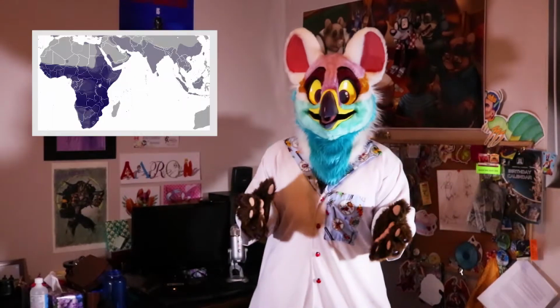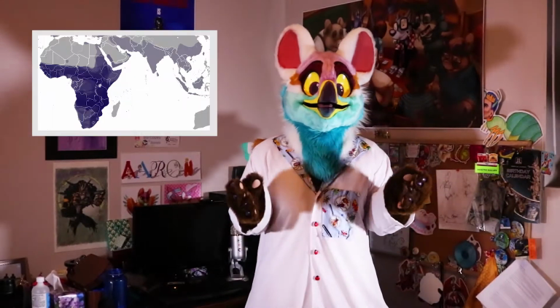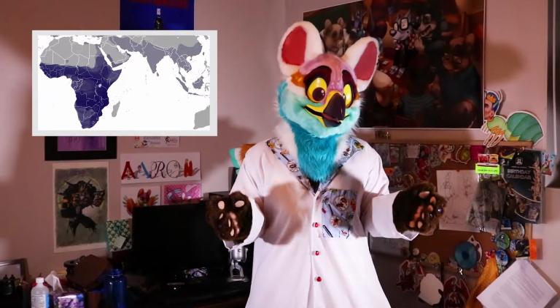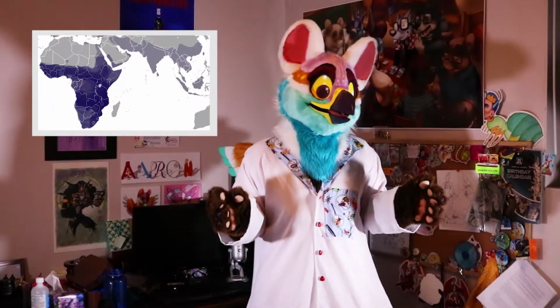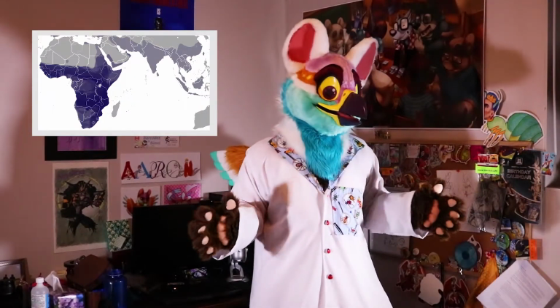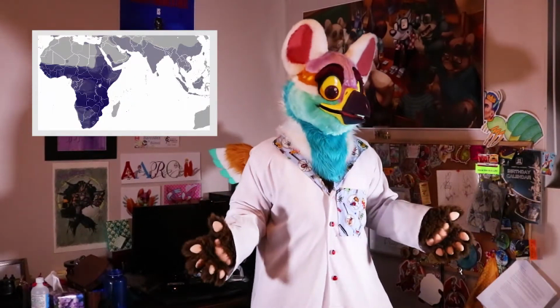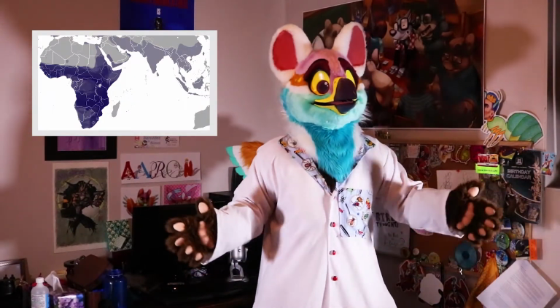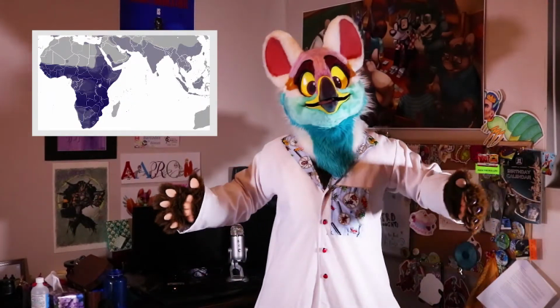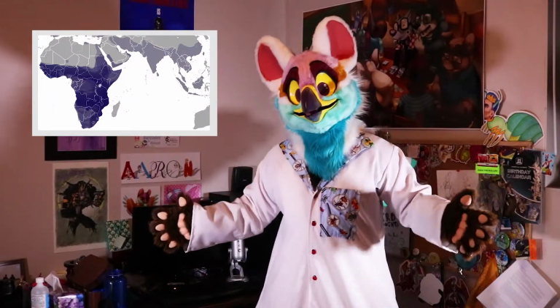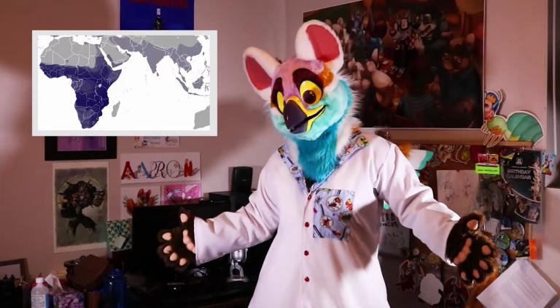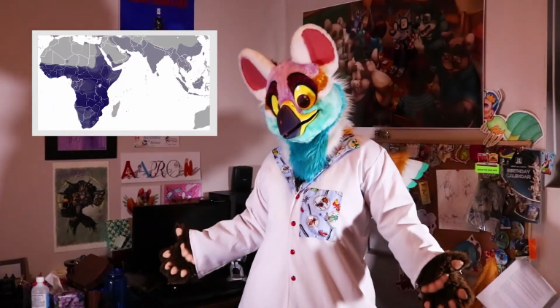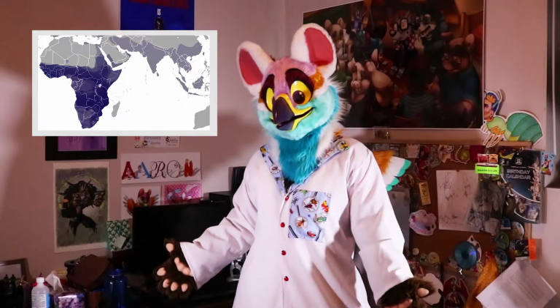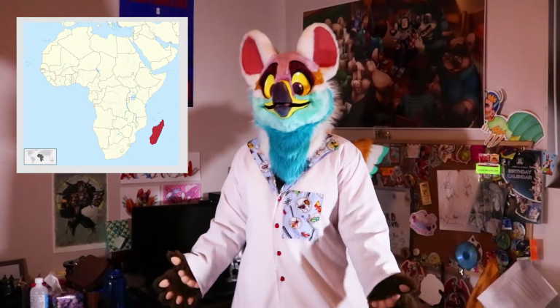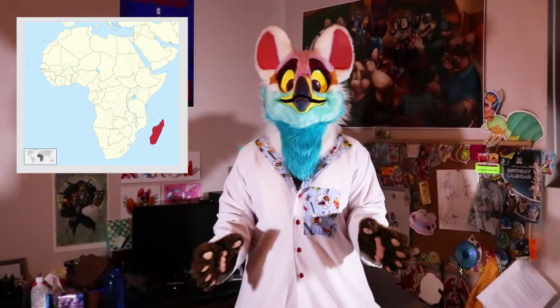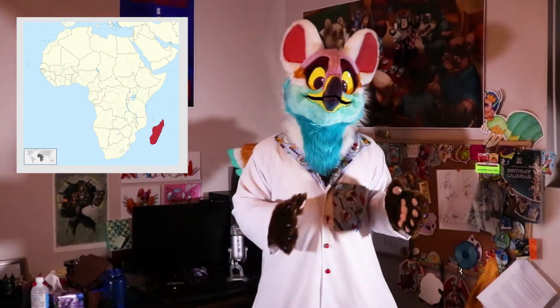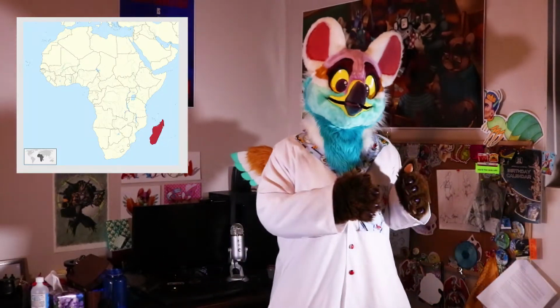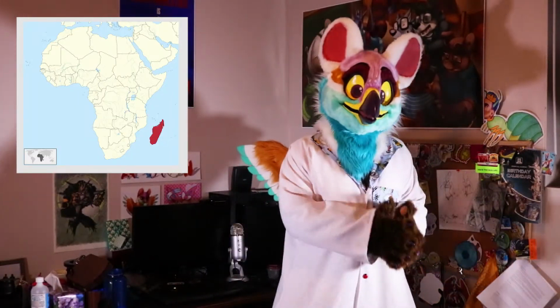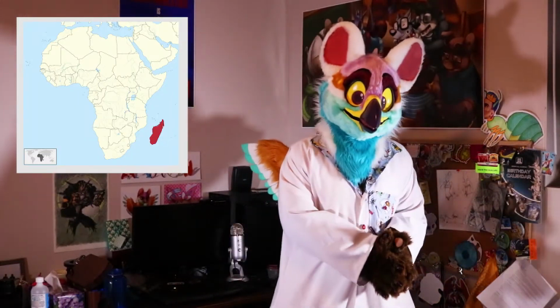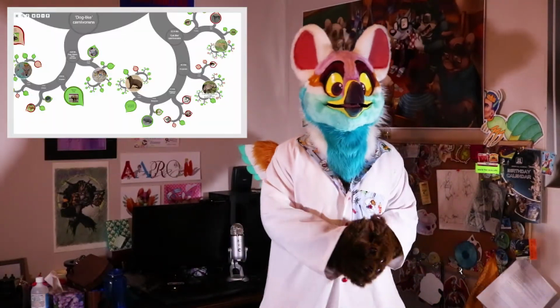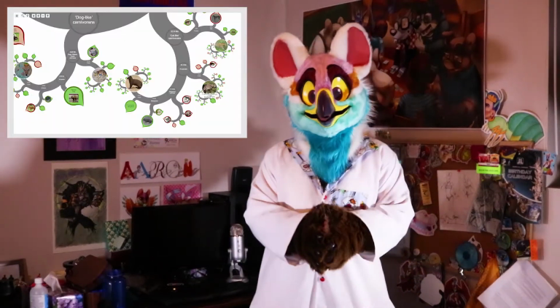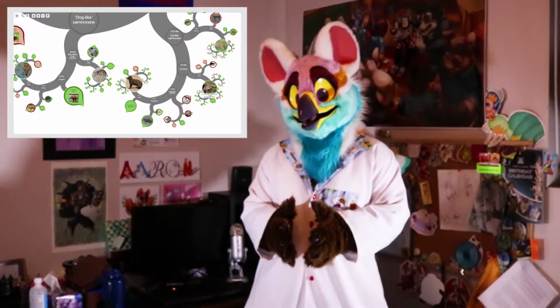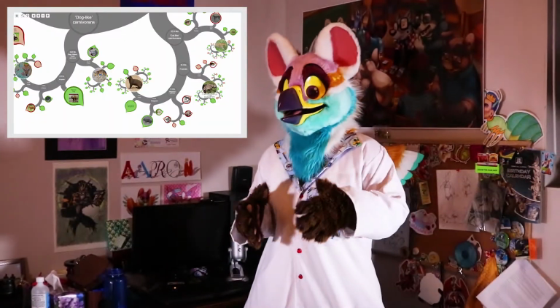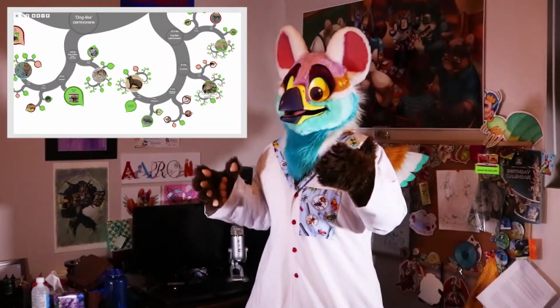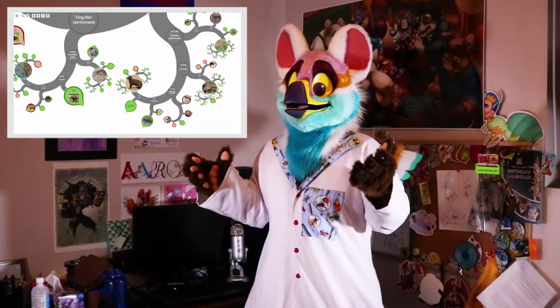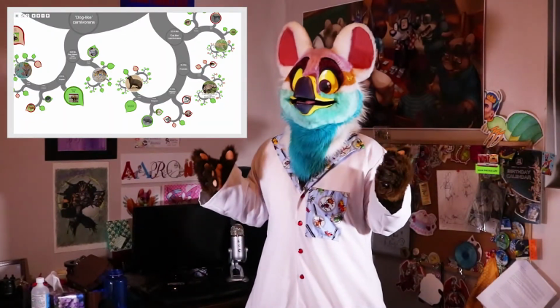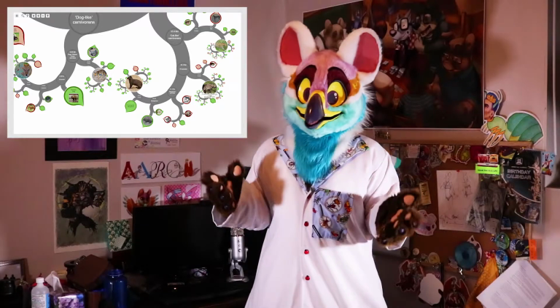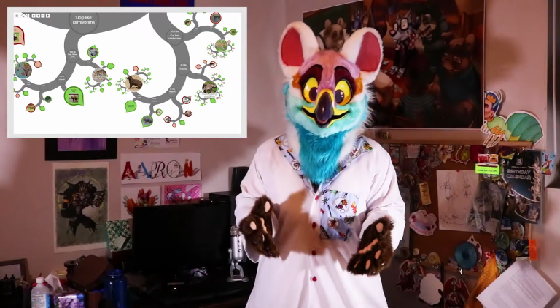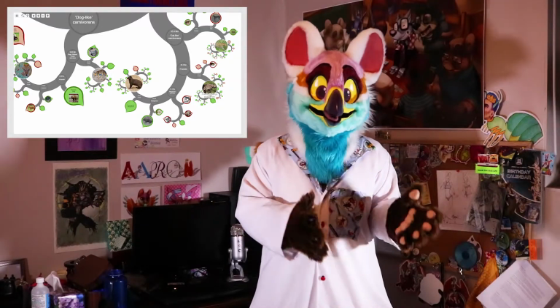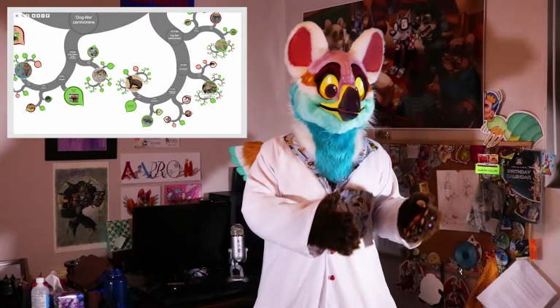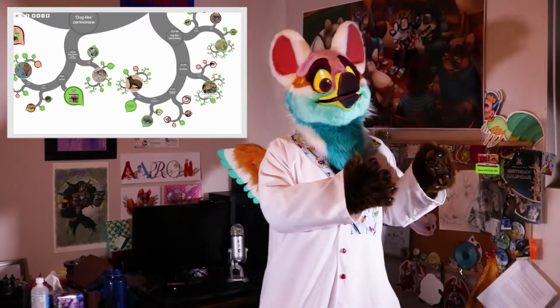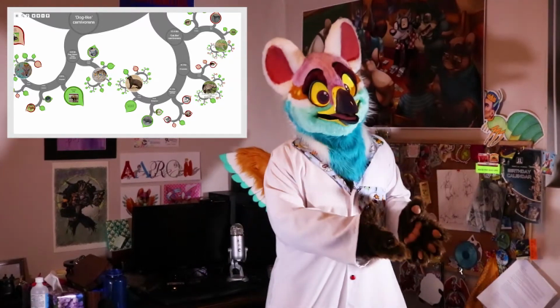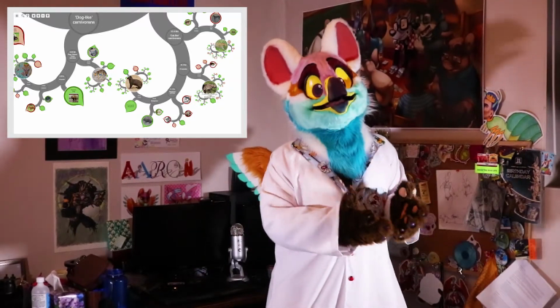The entire family of herpestids is endemic to the southern area of Africa. In particular, there are quite a few species from Madagascar. They are placed in the same general order as cats, hyenas, and civets.